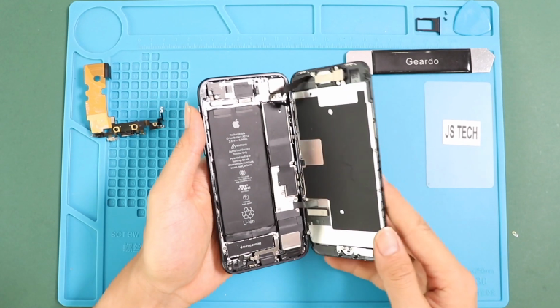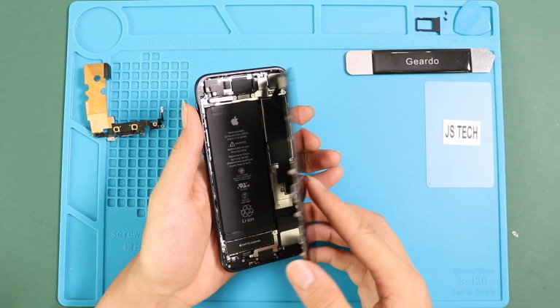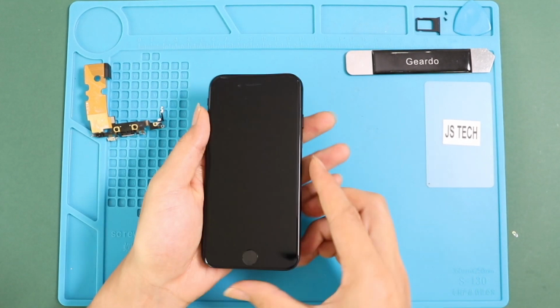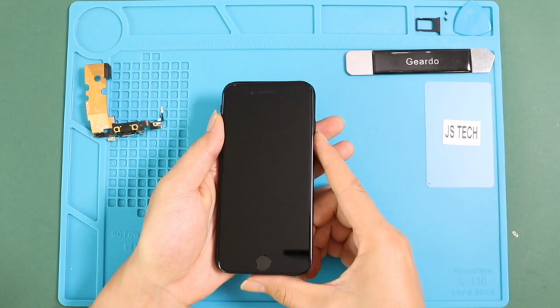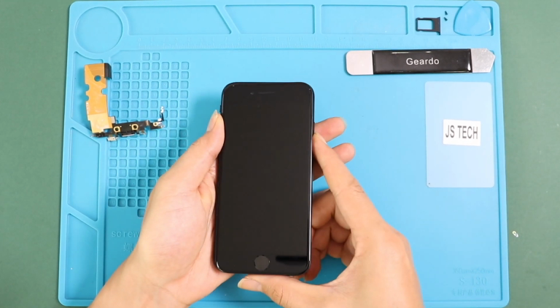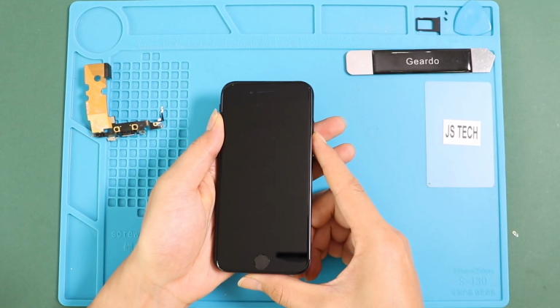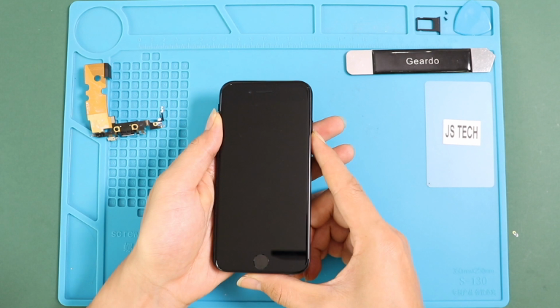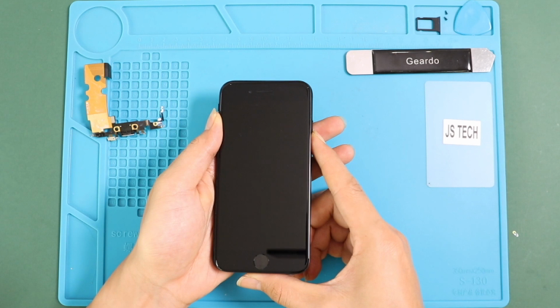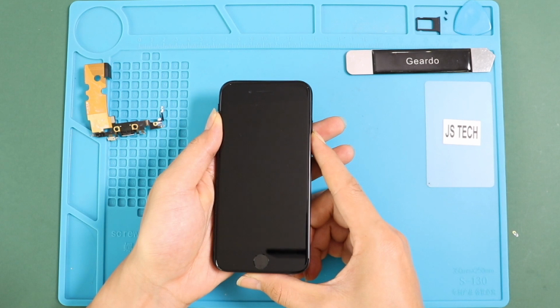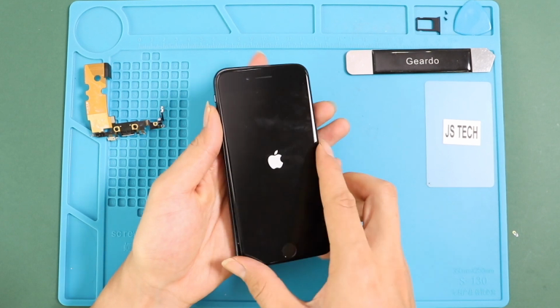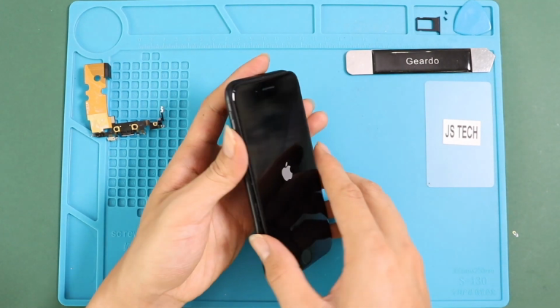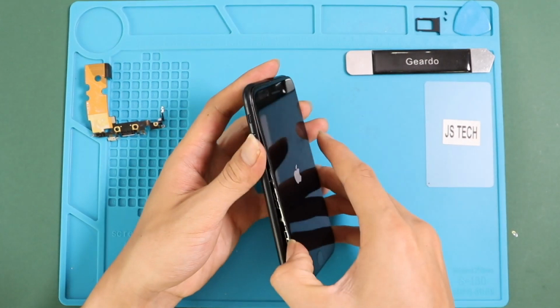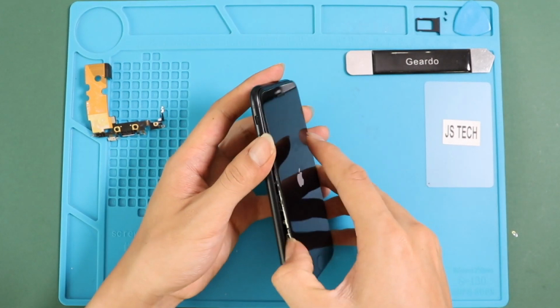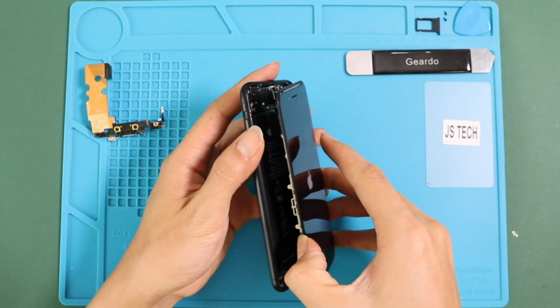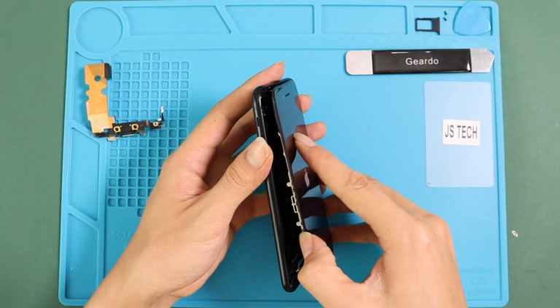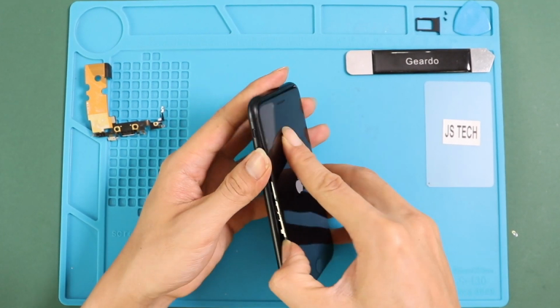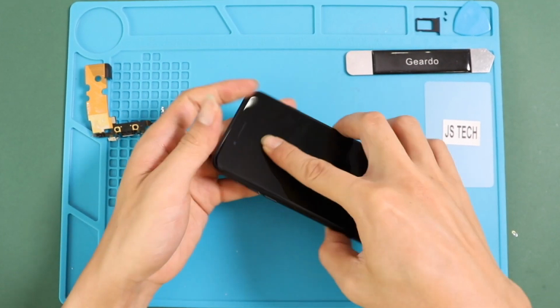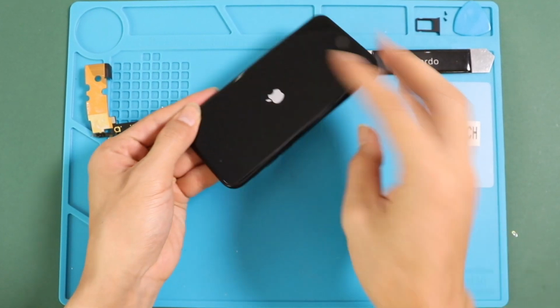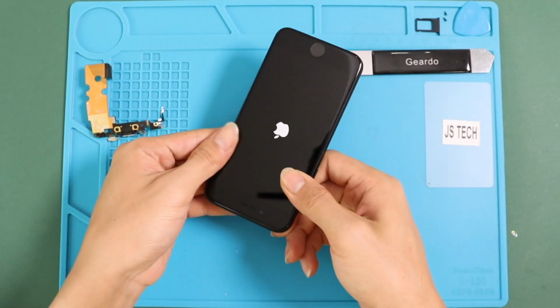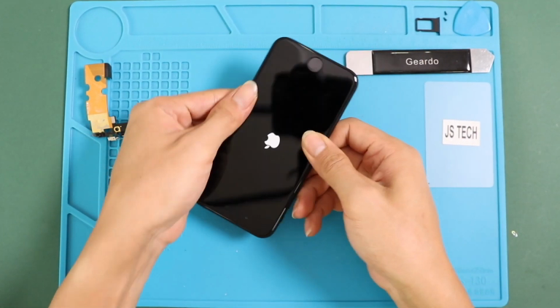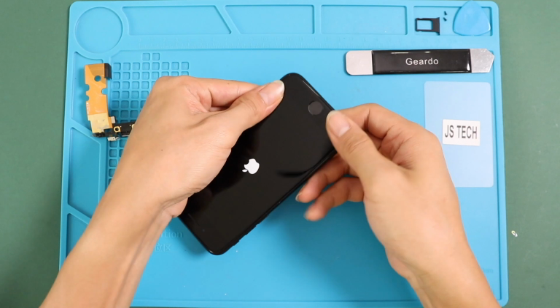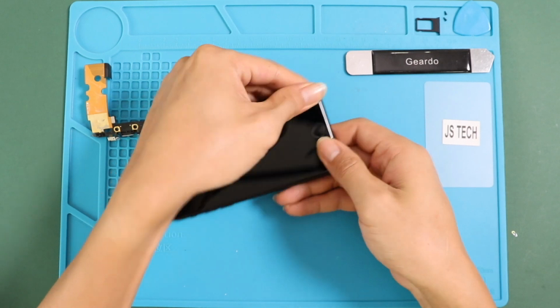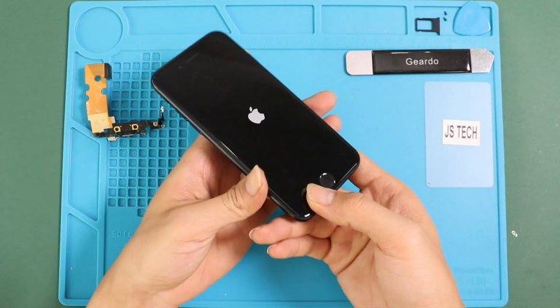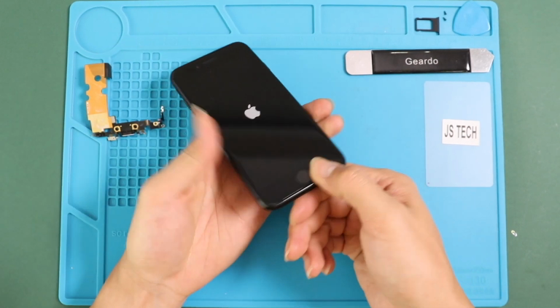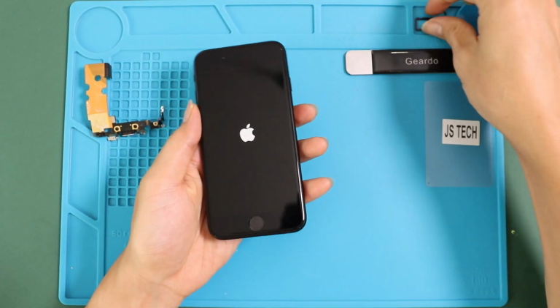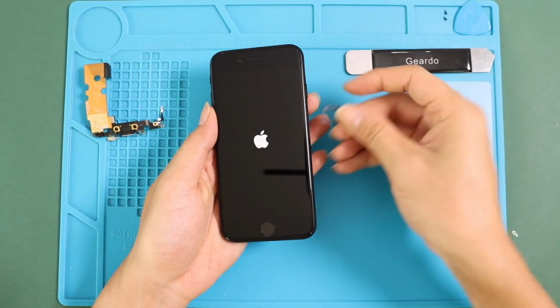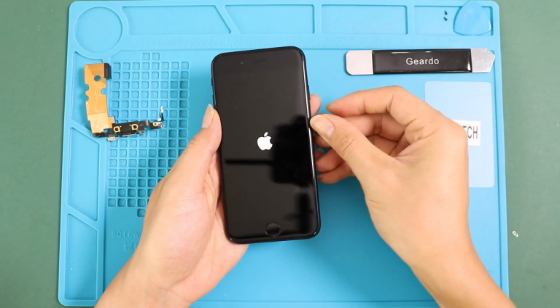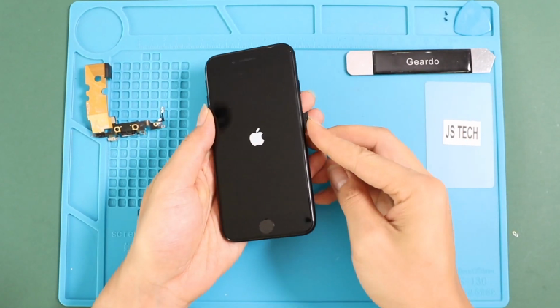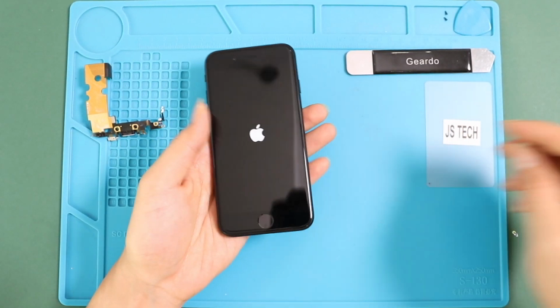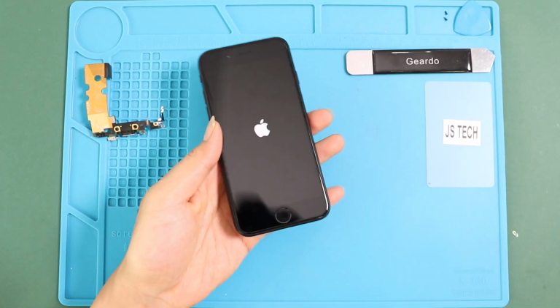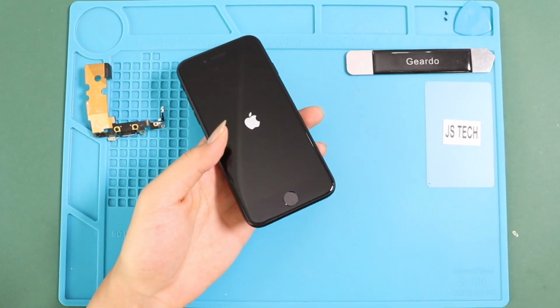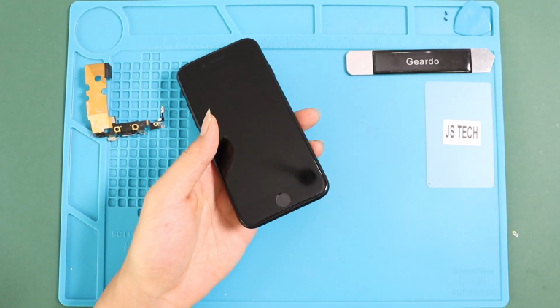Next, to close up the iPhone, click in the top section first, then simultaneously click the sides and the bottom — just make sure to put pressure on the frame sides. Finalize the installation by adding the SIM tray and two screws in the bottom.